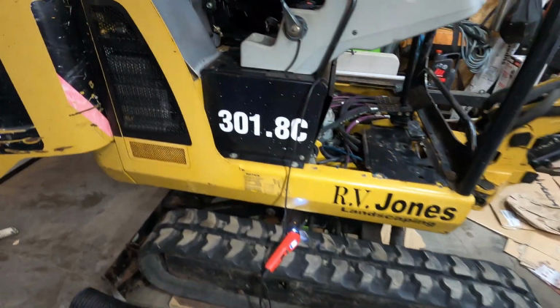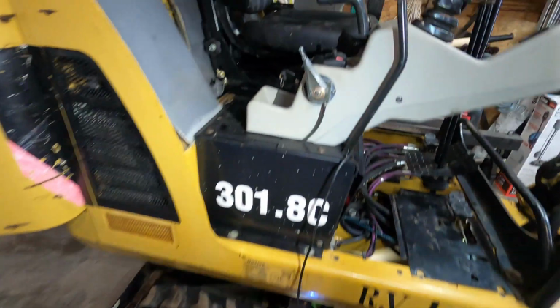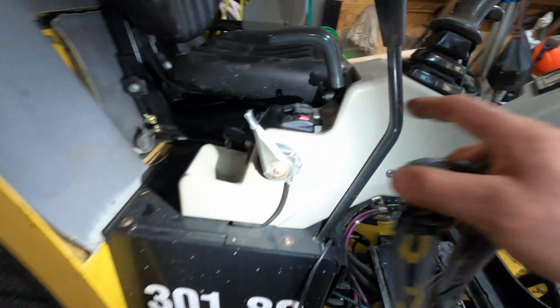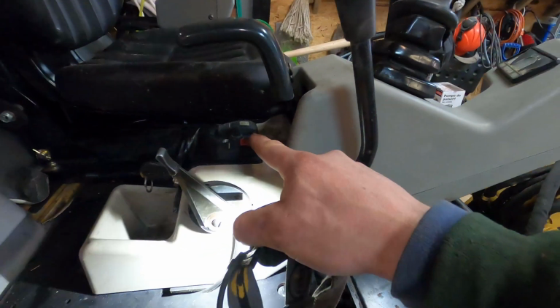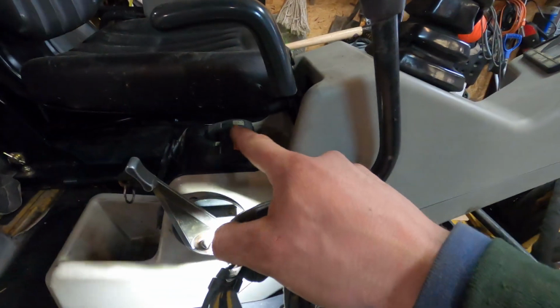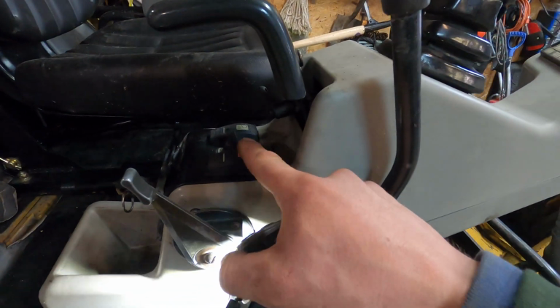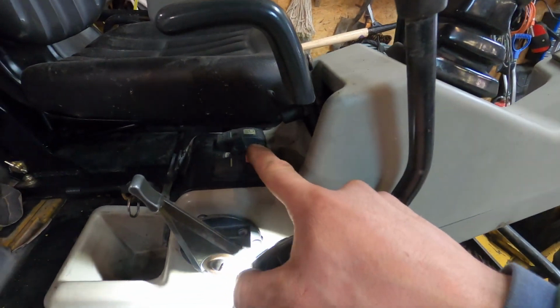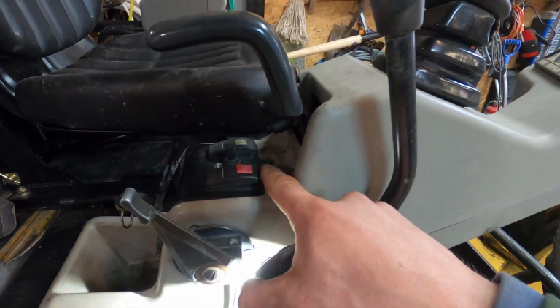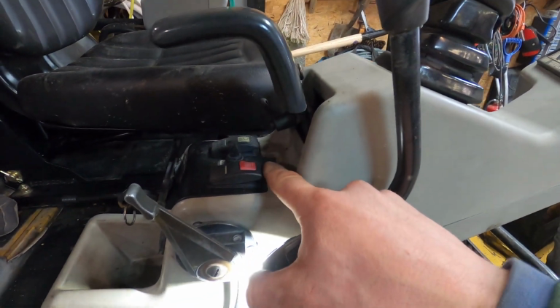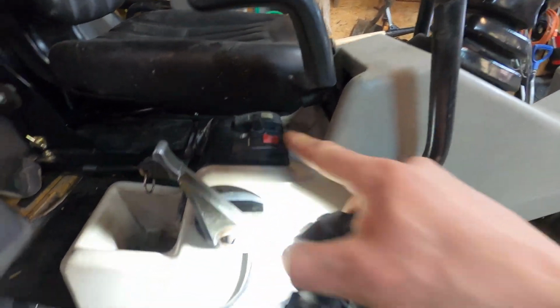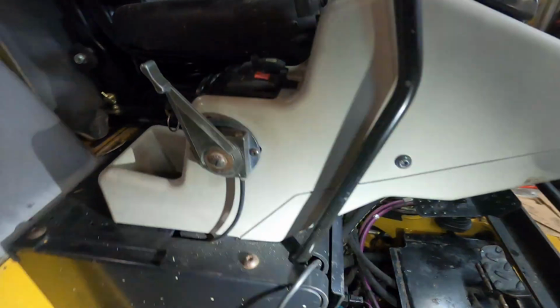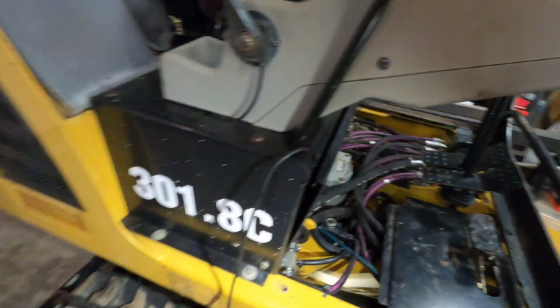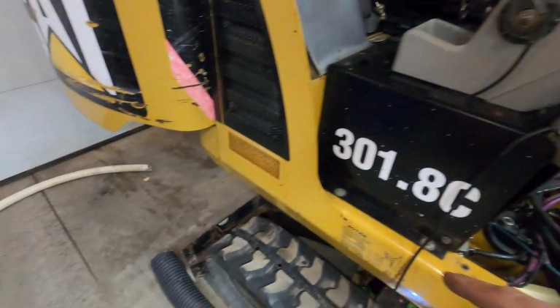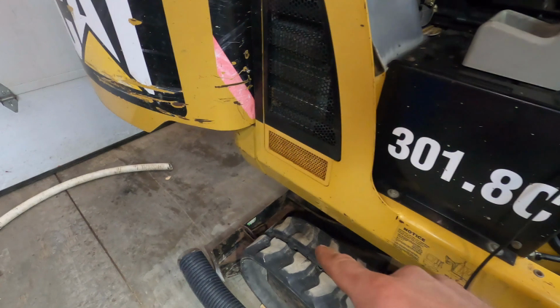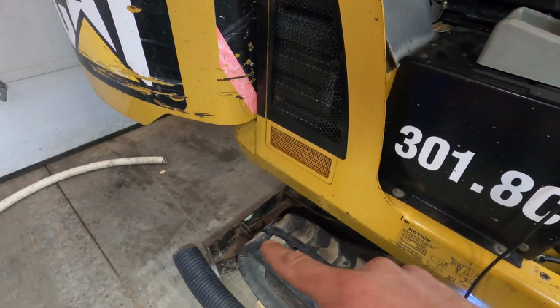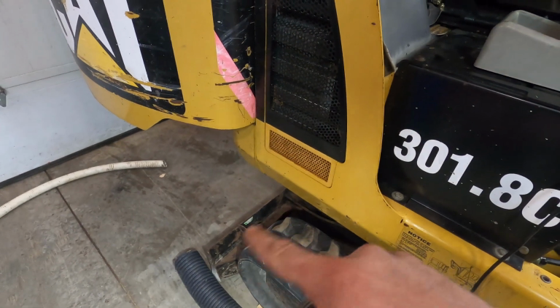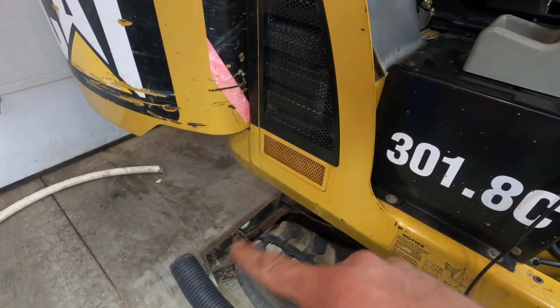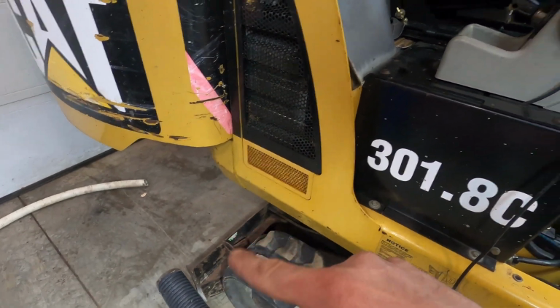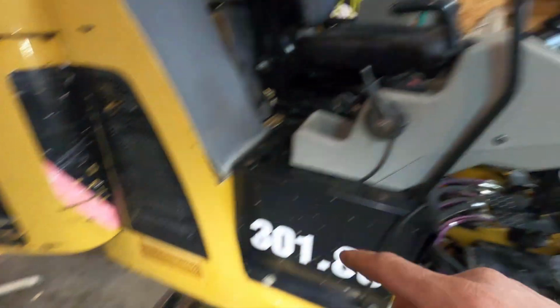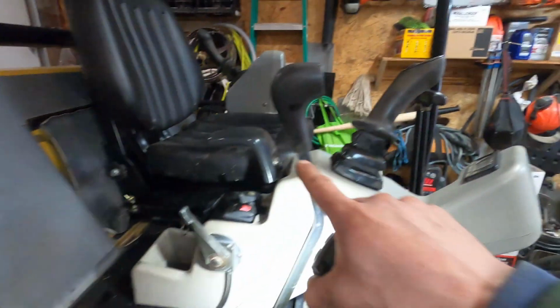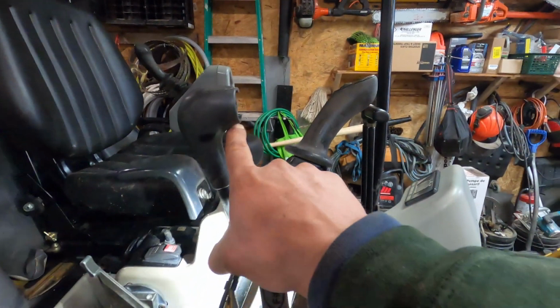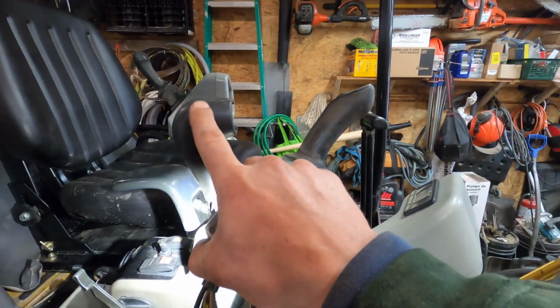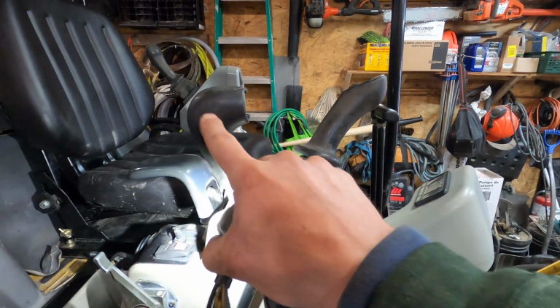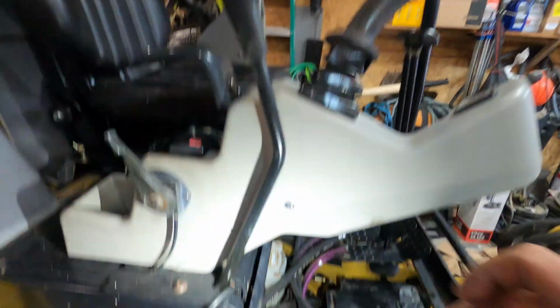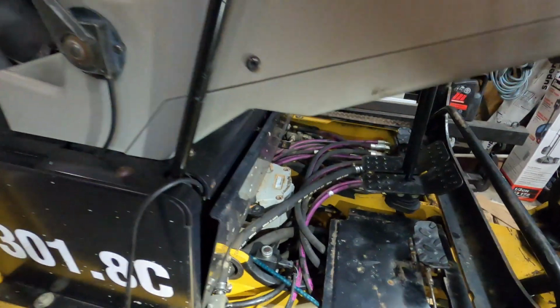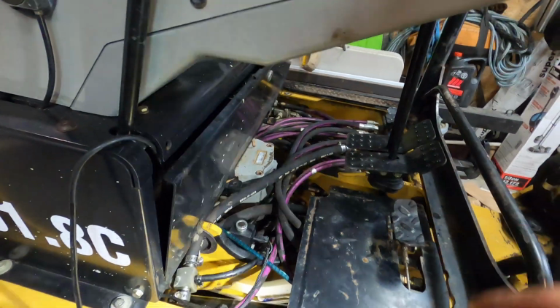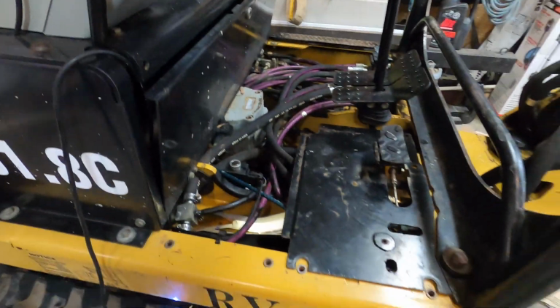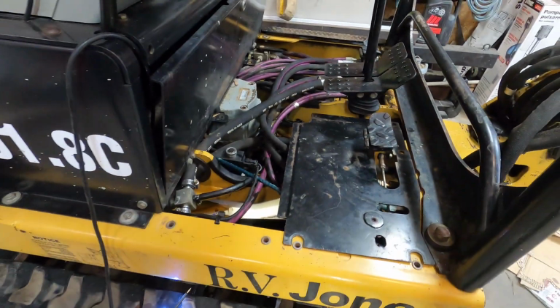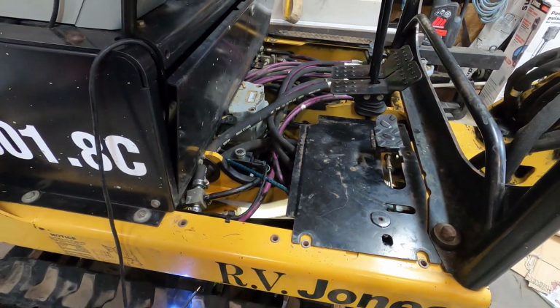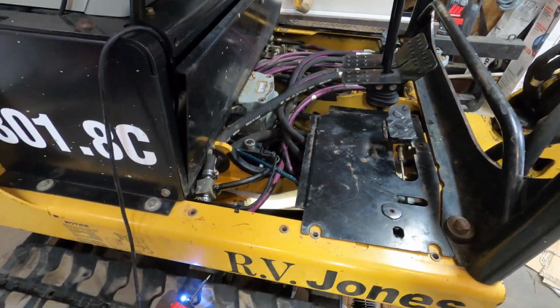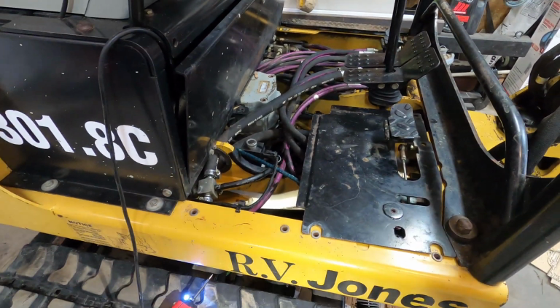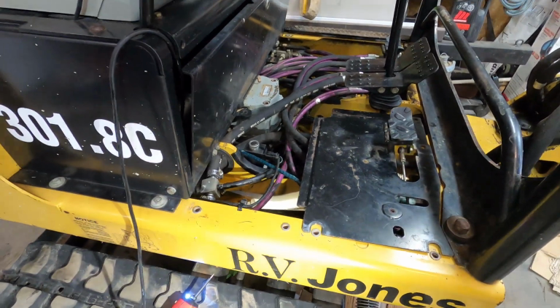What you do is you activate this switch right here in the cab, and what it does is it changes the flow from going to what would normally be your blade — when you activate this handle — to the cylinder that pulls the tracks in and out.